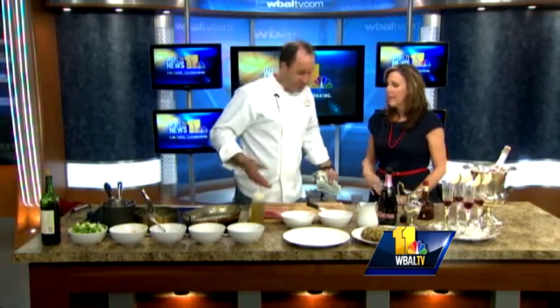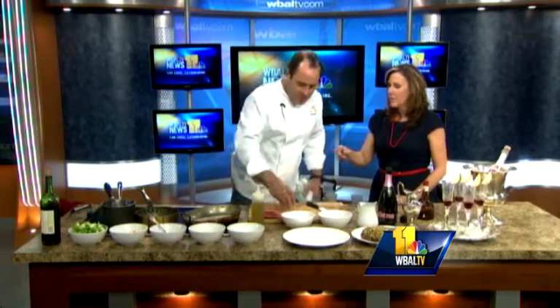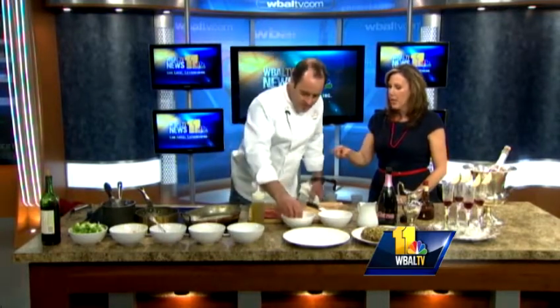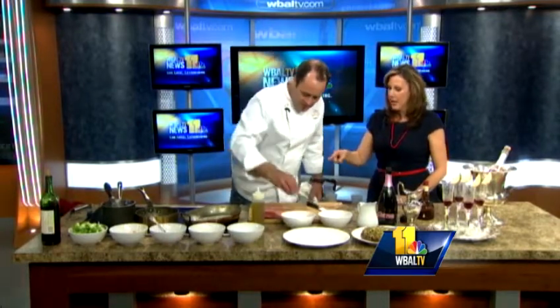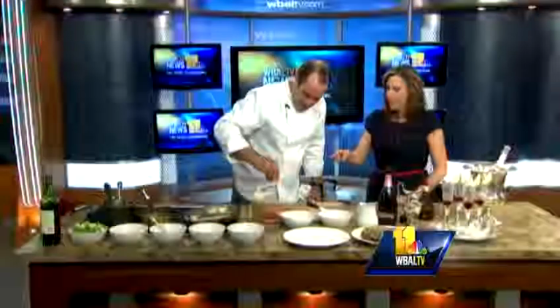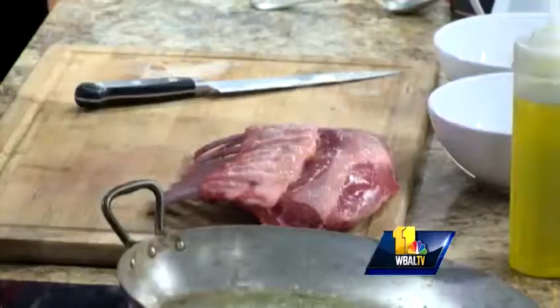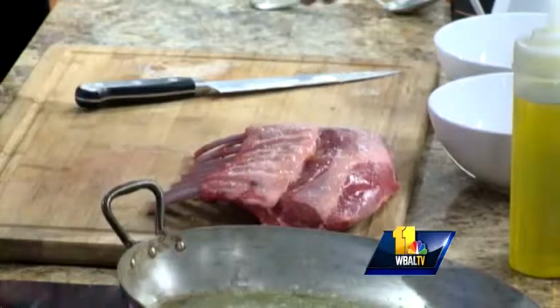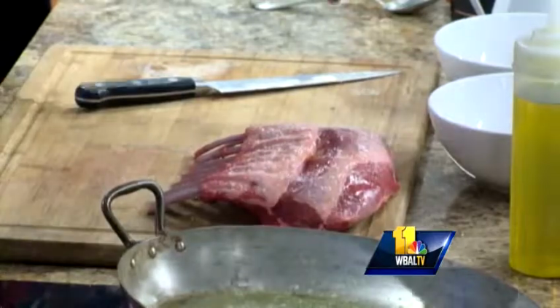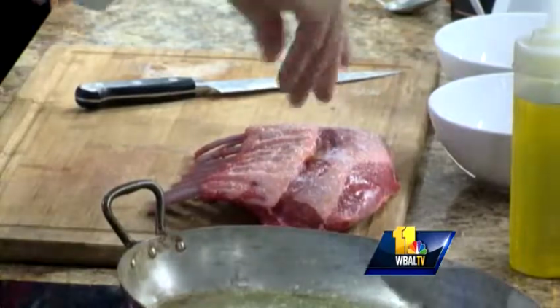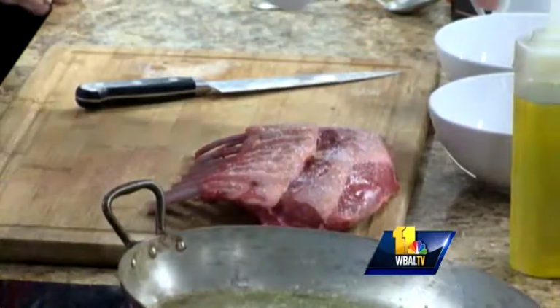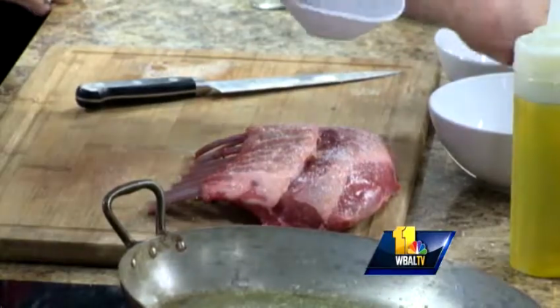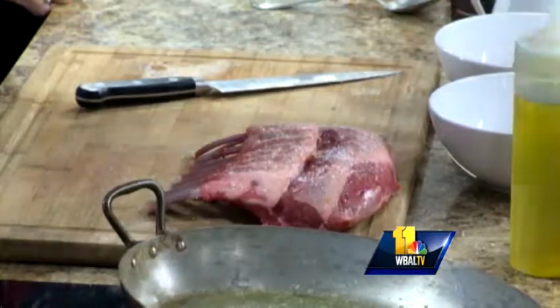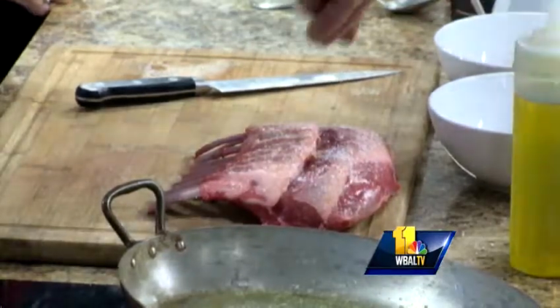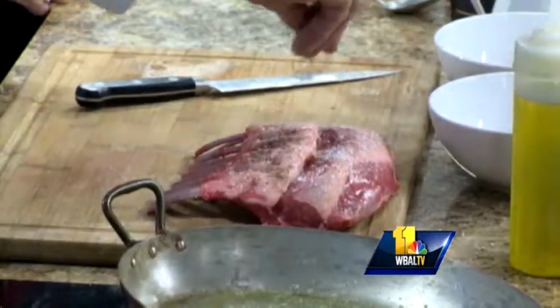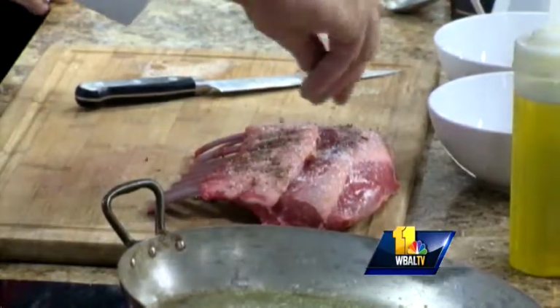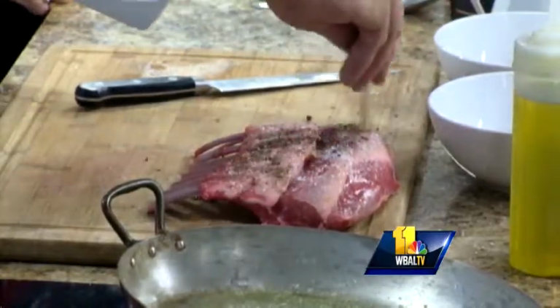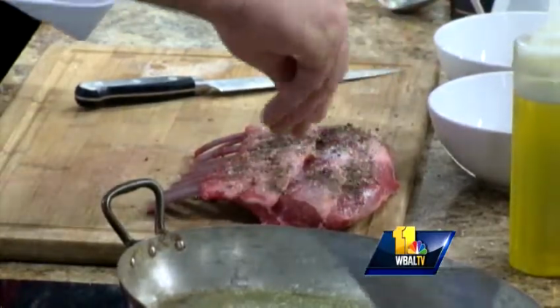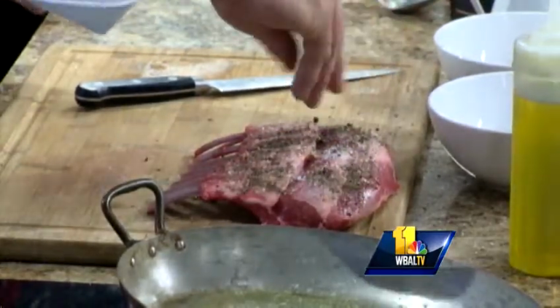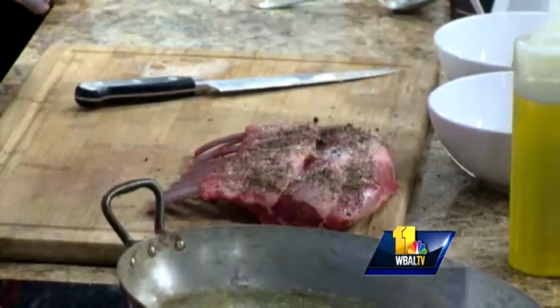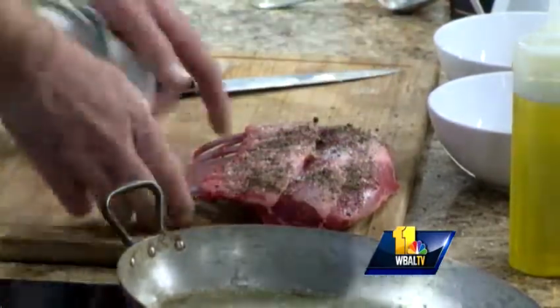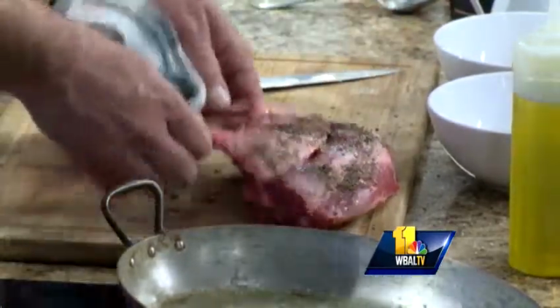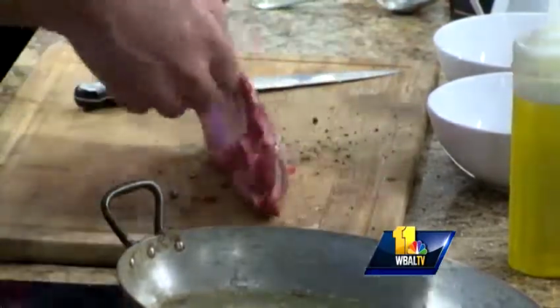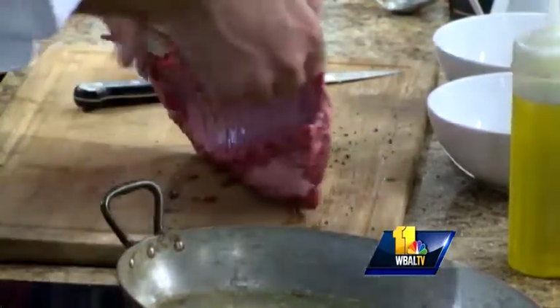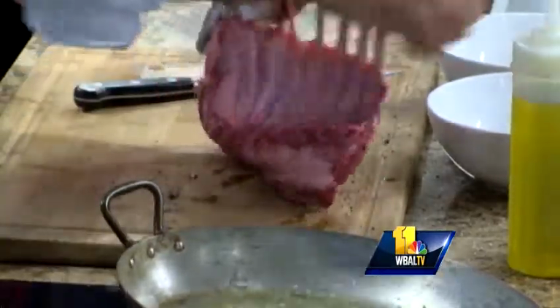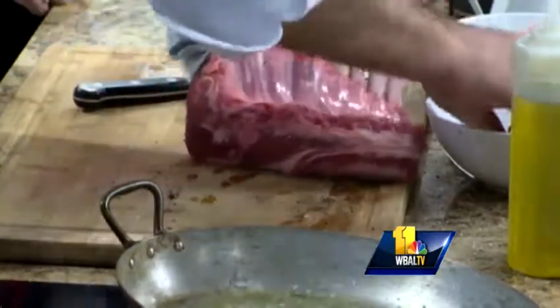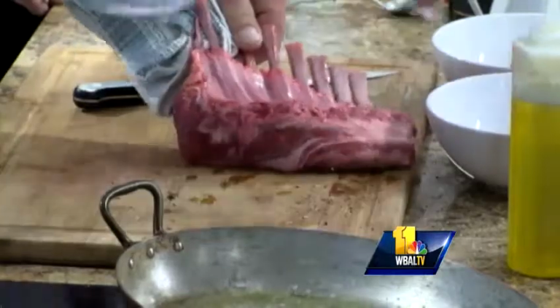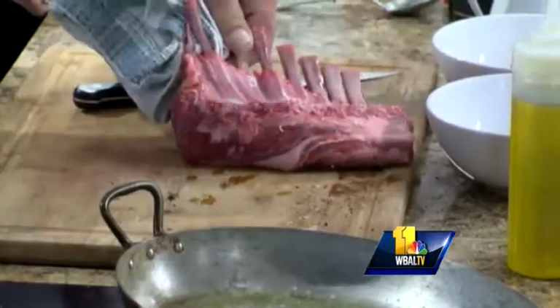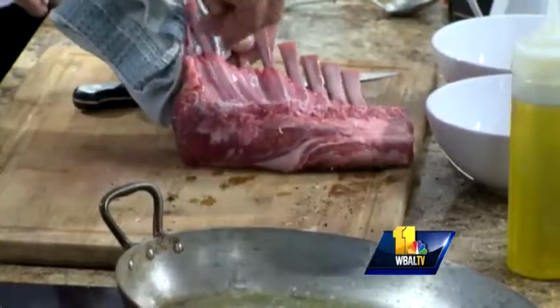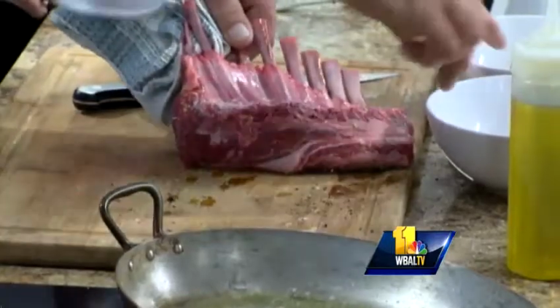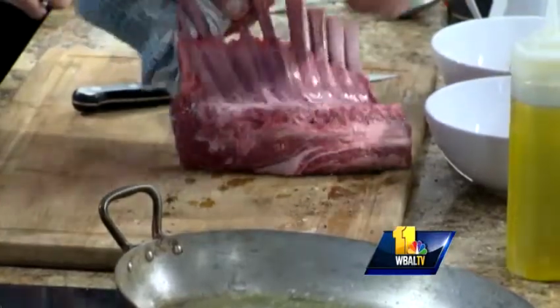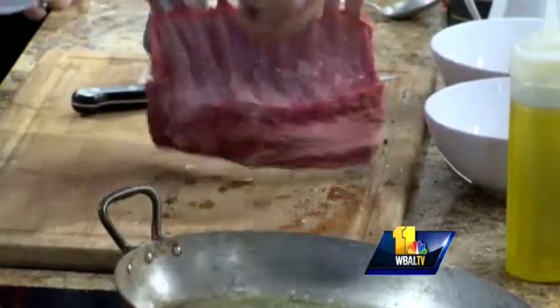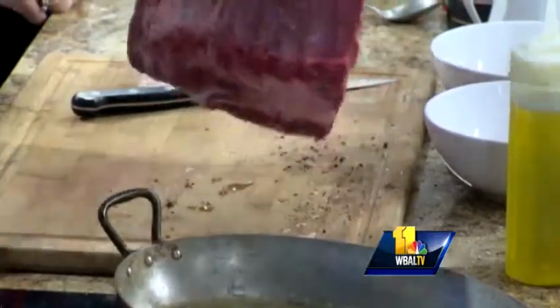The lamb chop lollipops come from this, right? Absolutely. This is a very simple recipe — the recipe is already on the website. Salt and pepper: kosher salt, cracked black pepper, both sides.